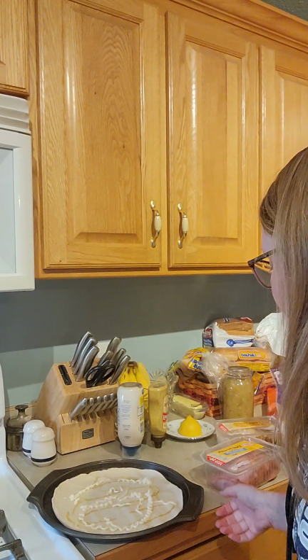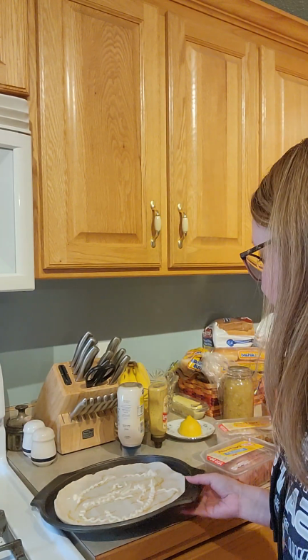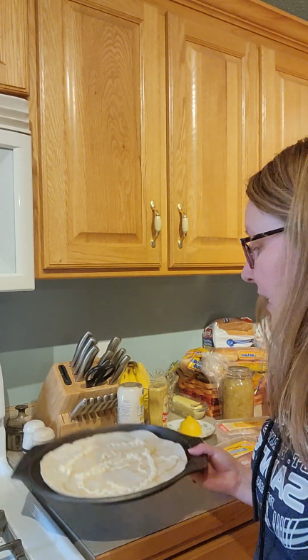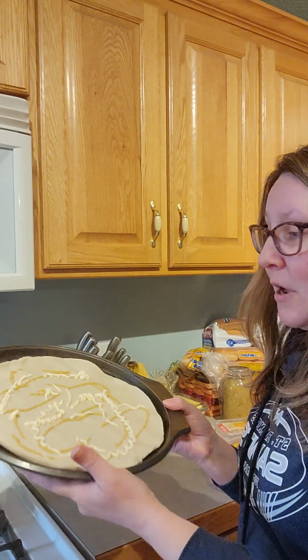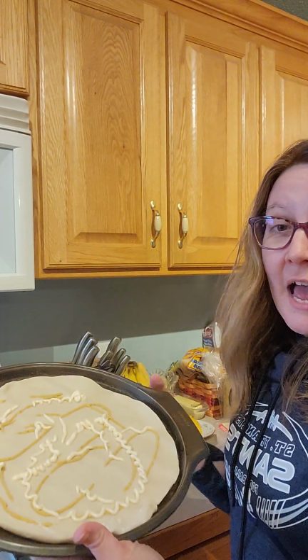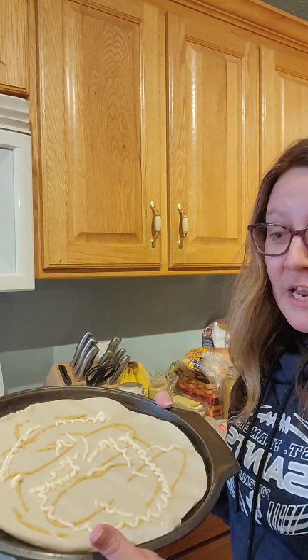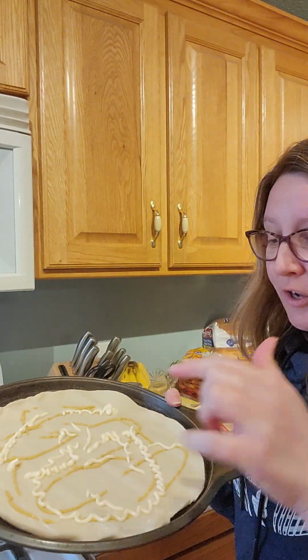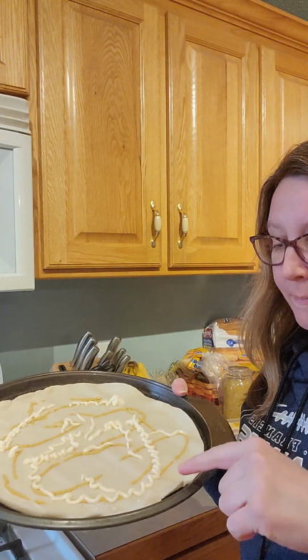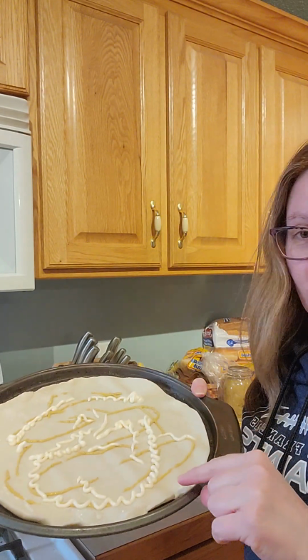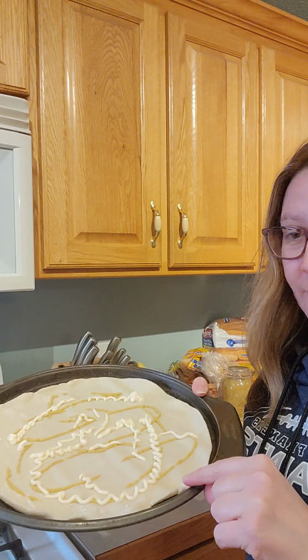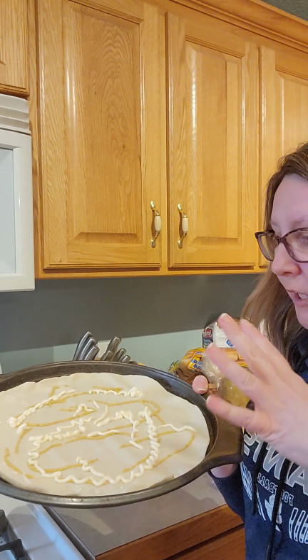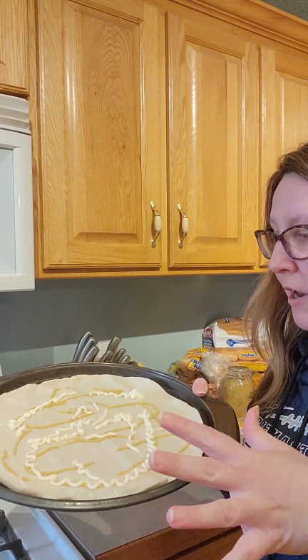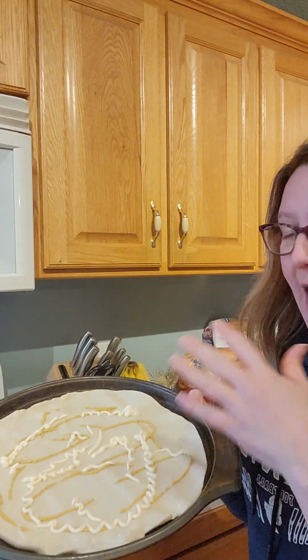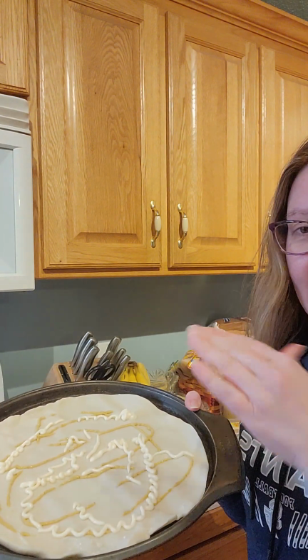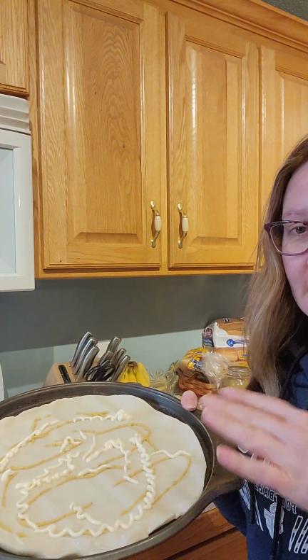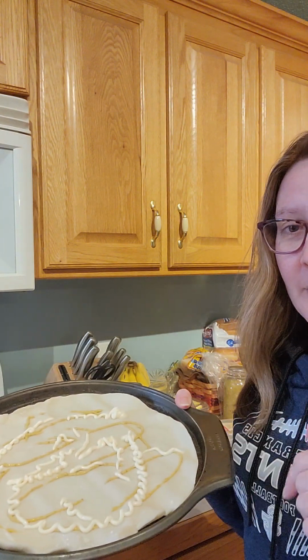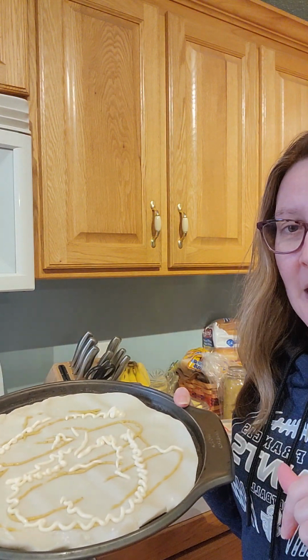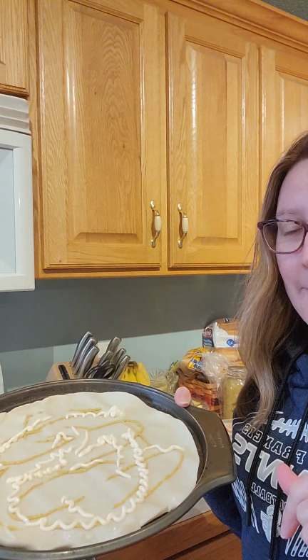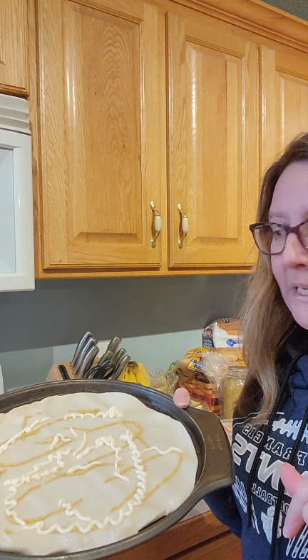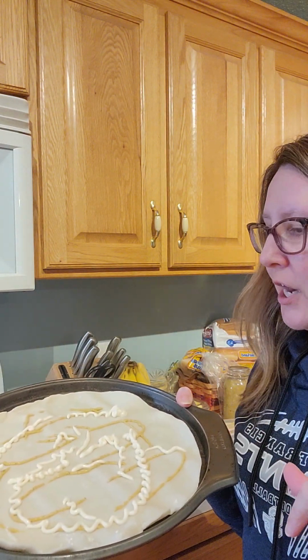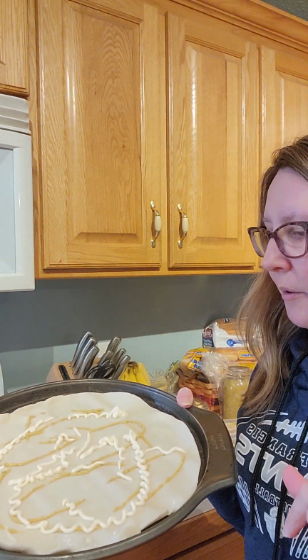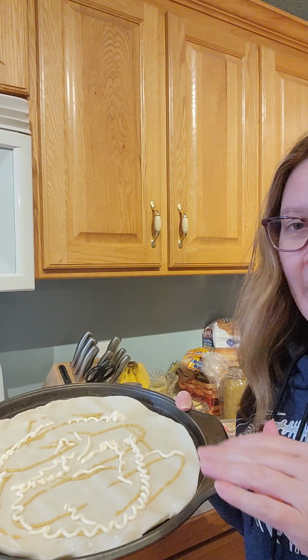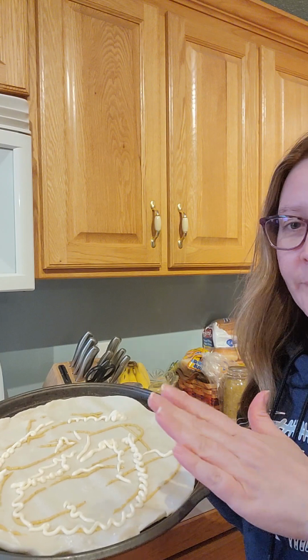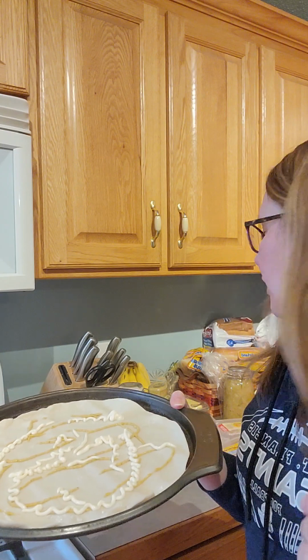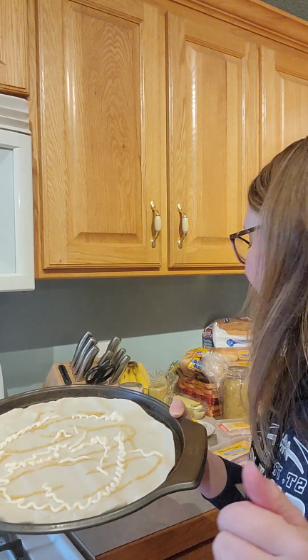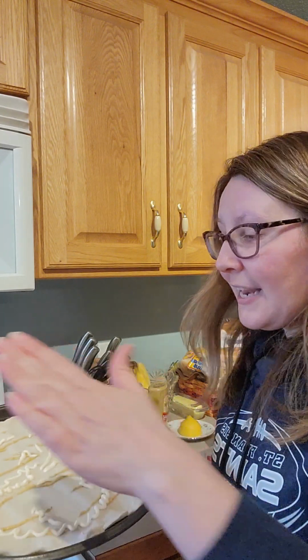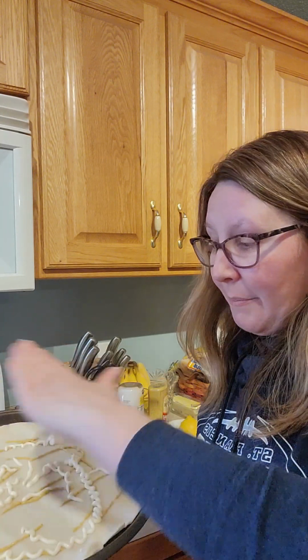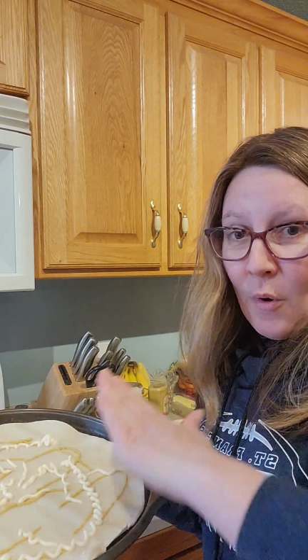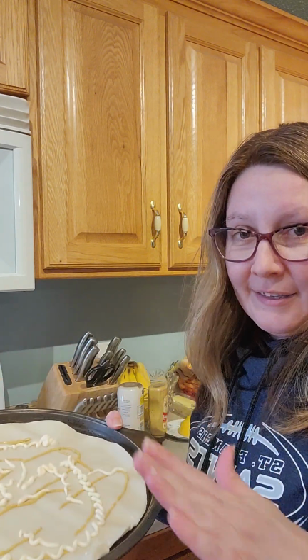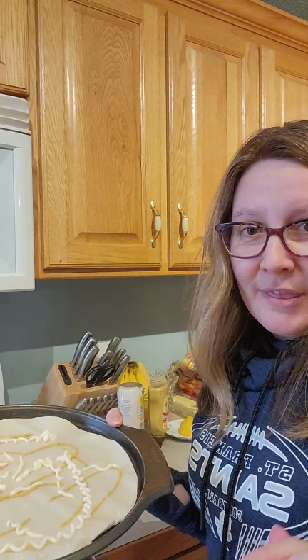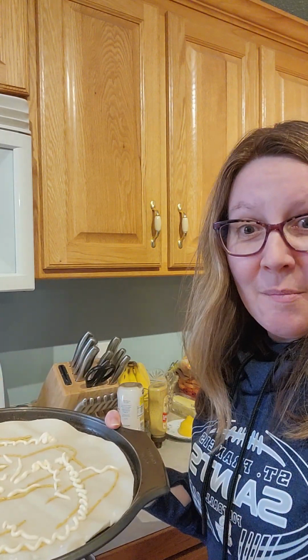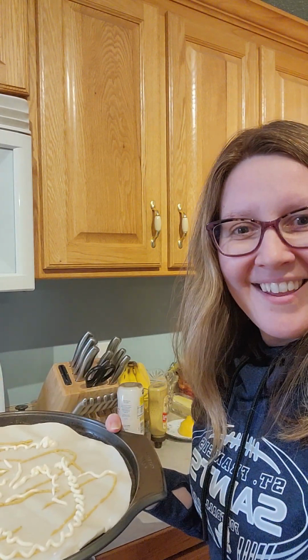The first step was I took a pastry, rolled it out, and then did a little bit of mustard and a little bit of mayo. My next step is I'm going to go ahead and spread that out and make it even.